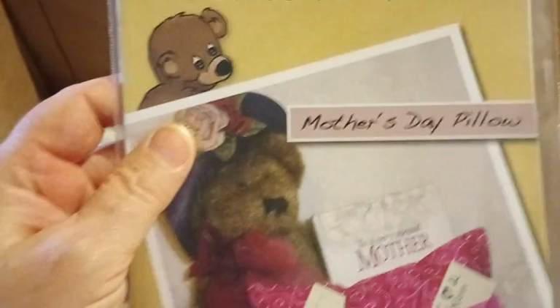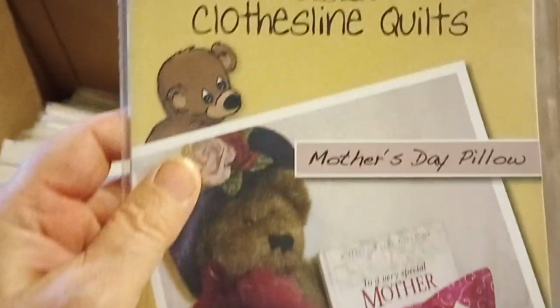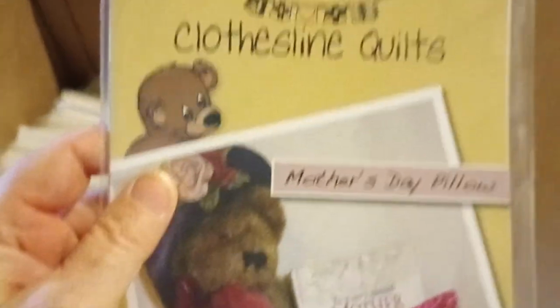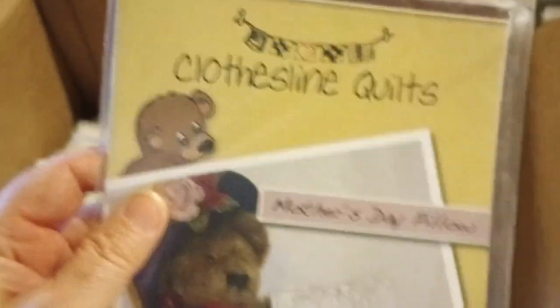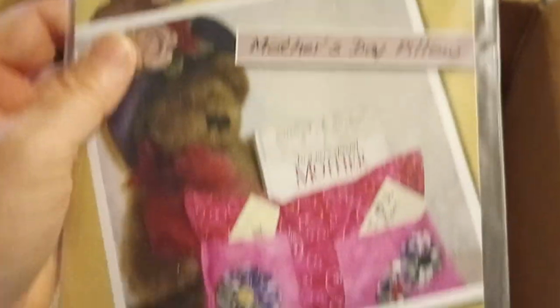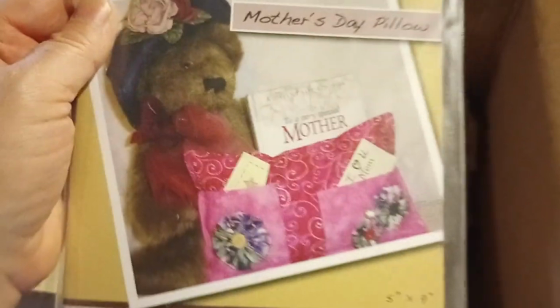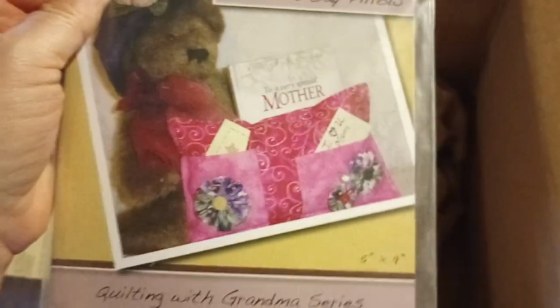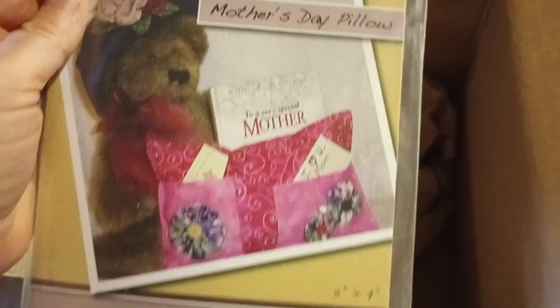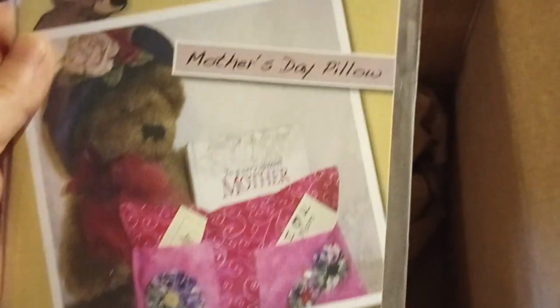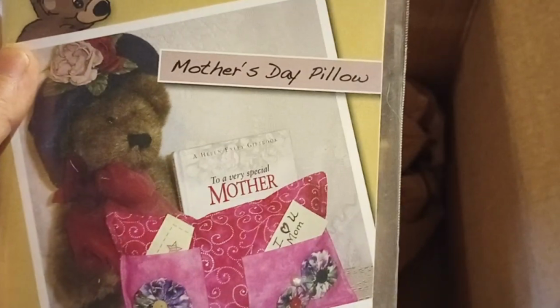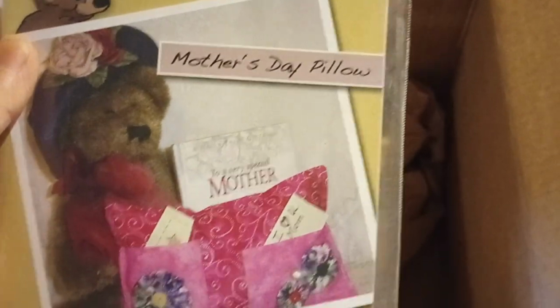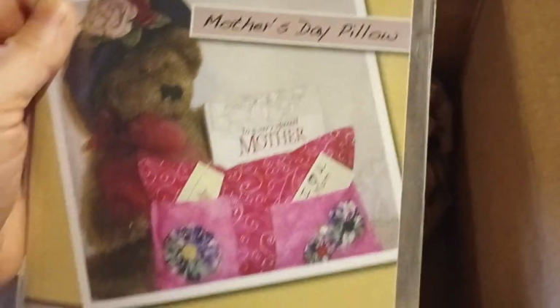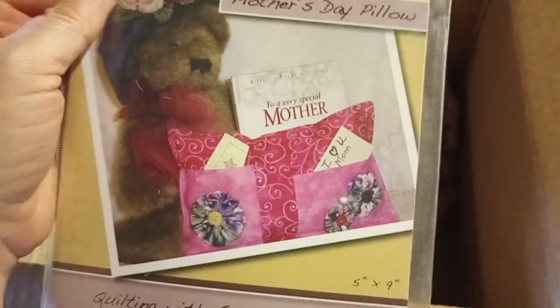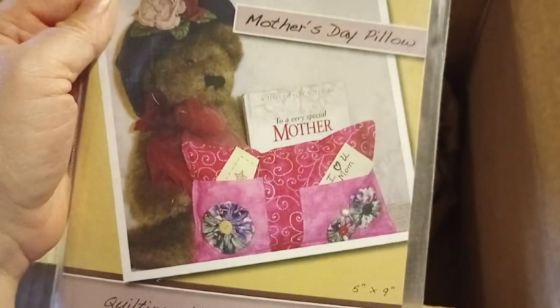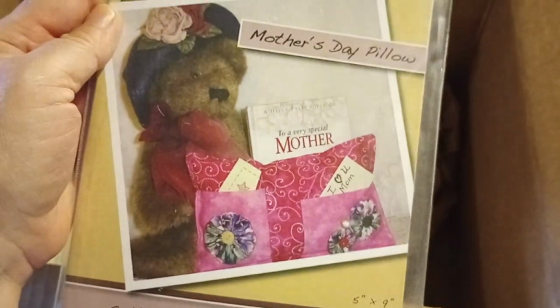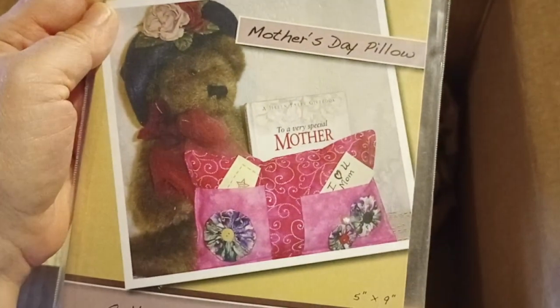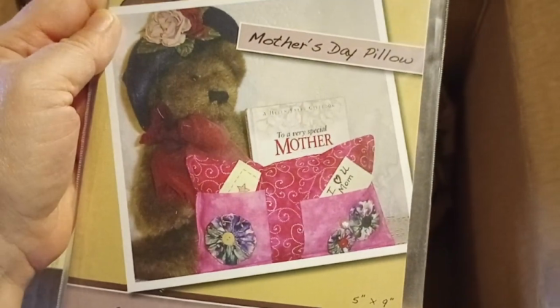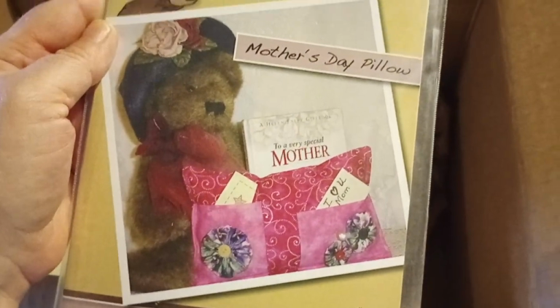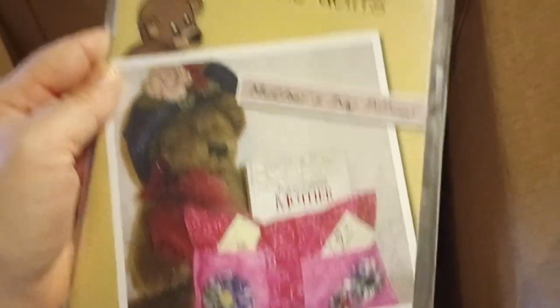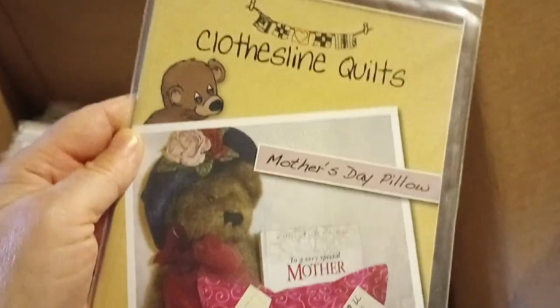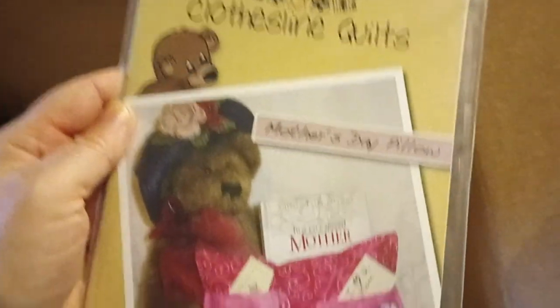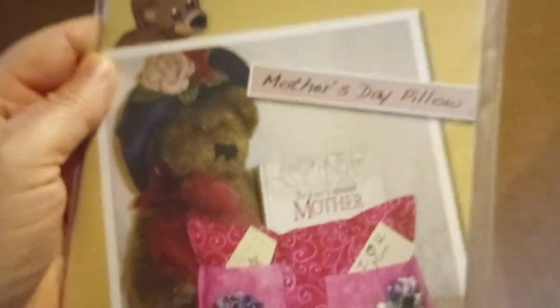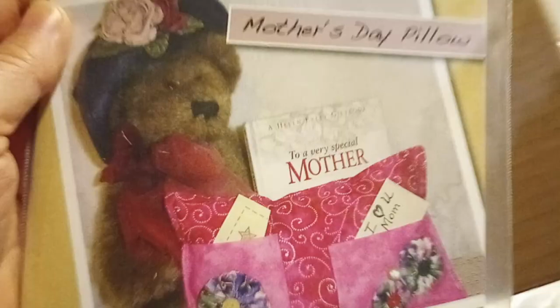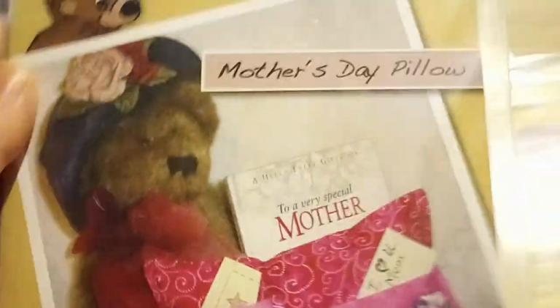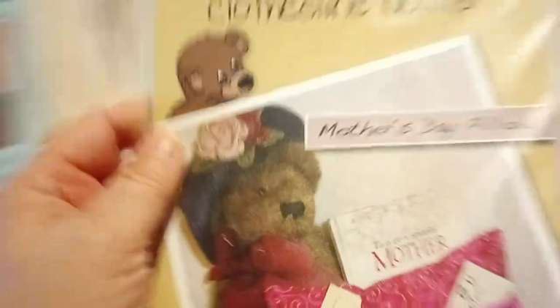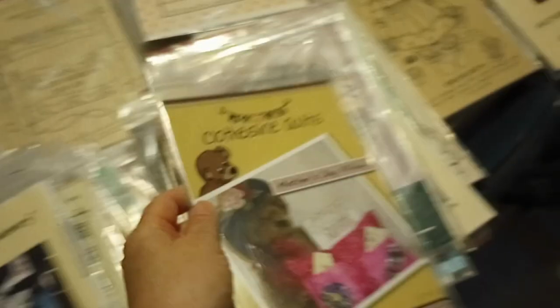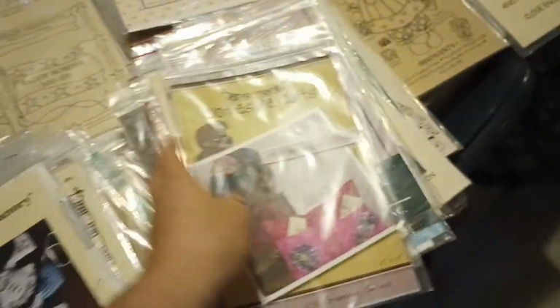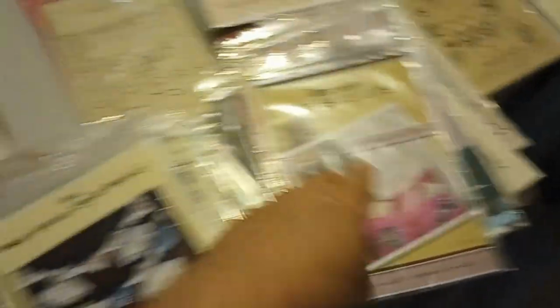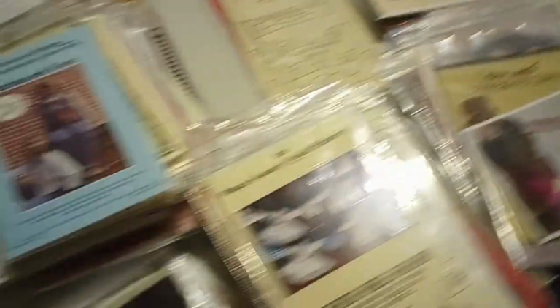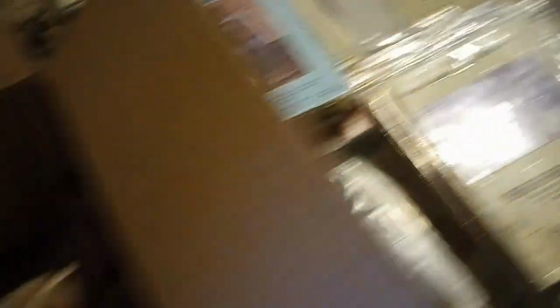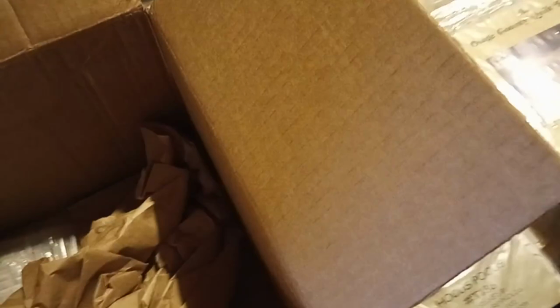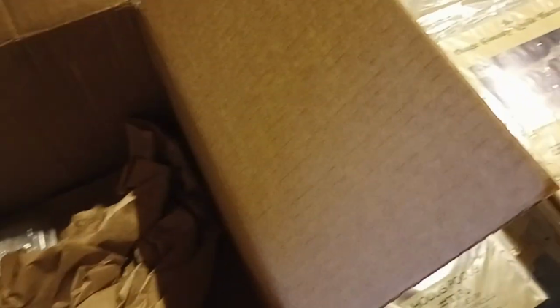Clothesline Quilt. Mother's Day Pillow — Mother's Day has passed, so I'll put that with the spring and Easter pile.